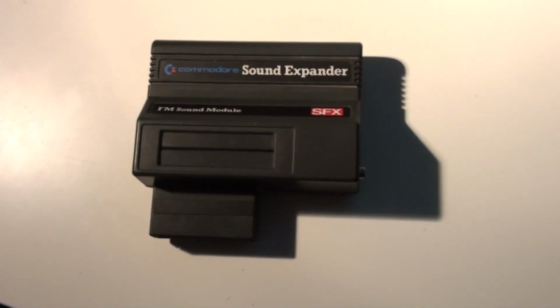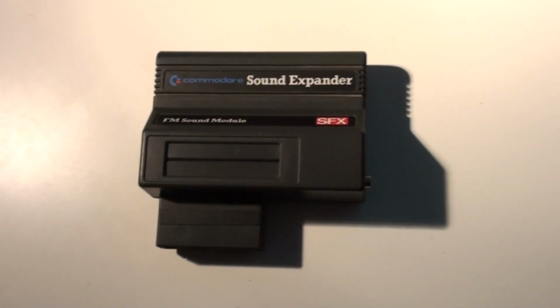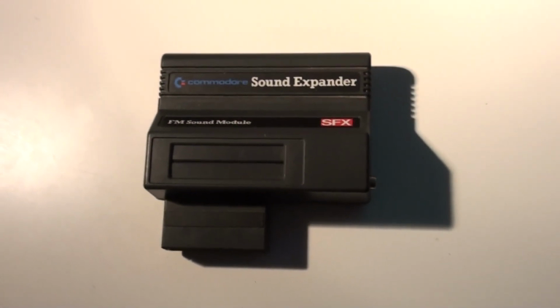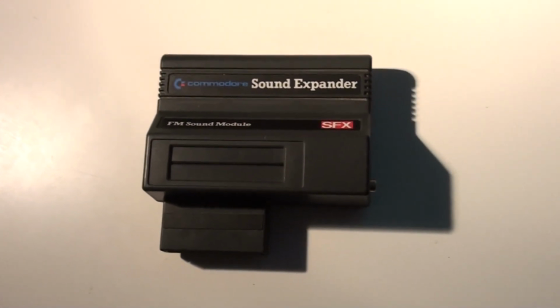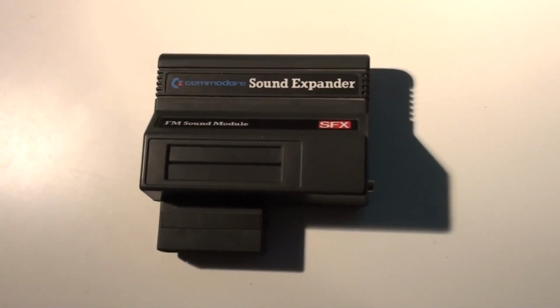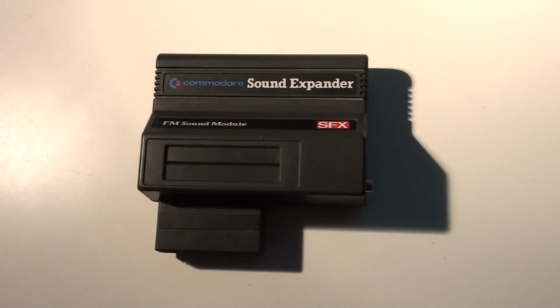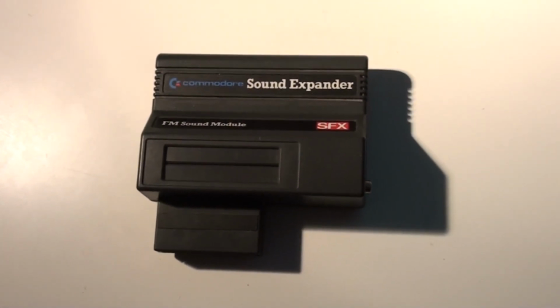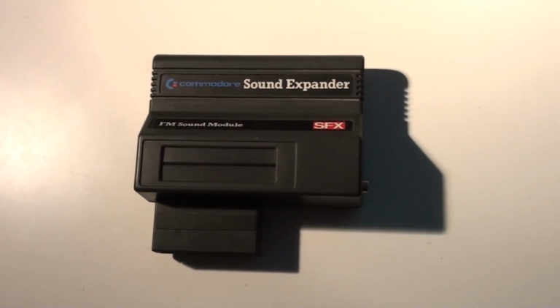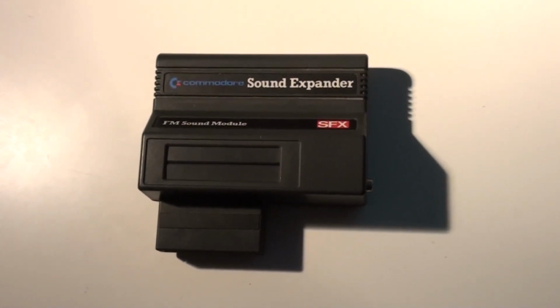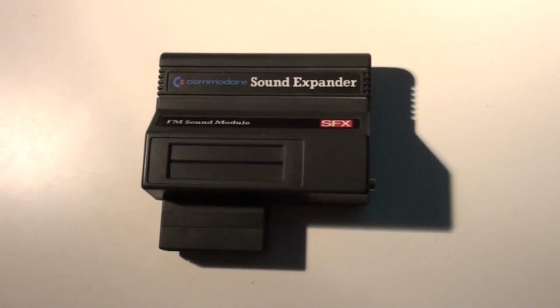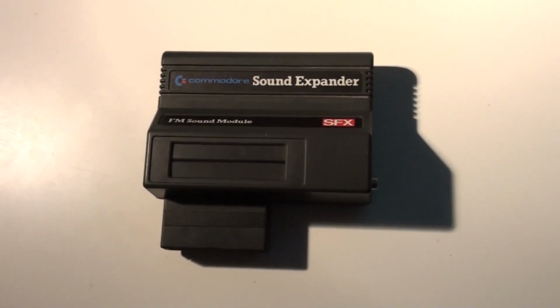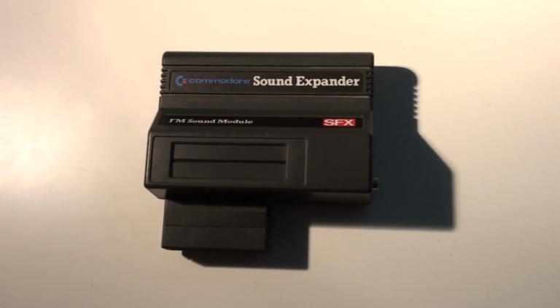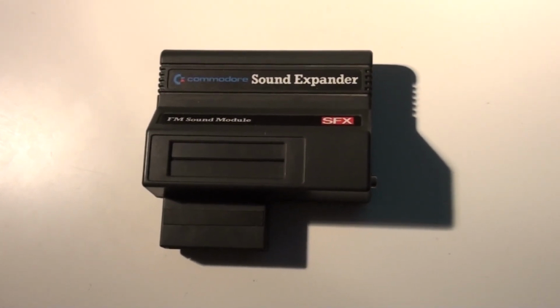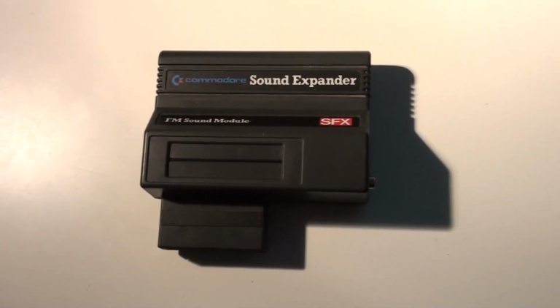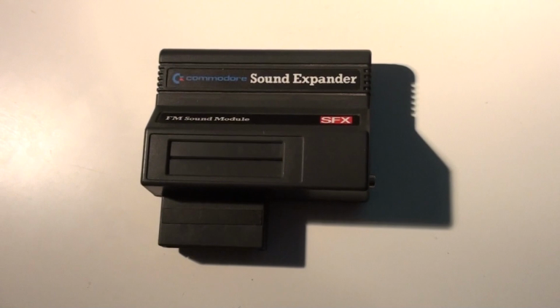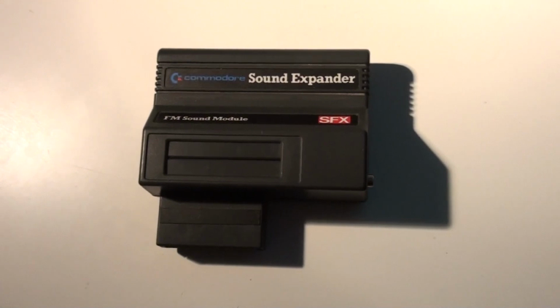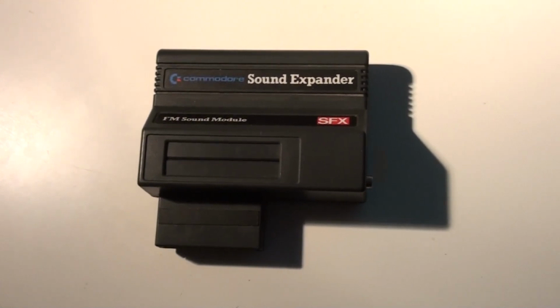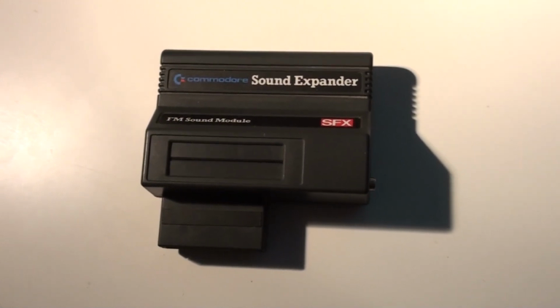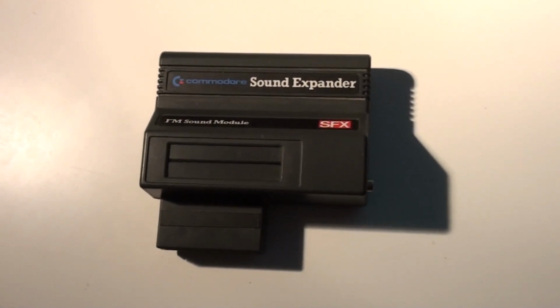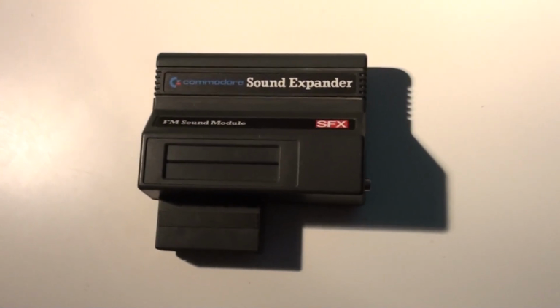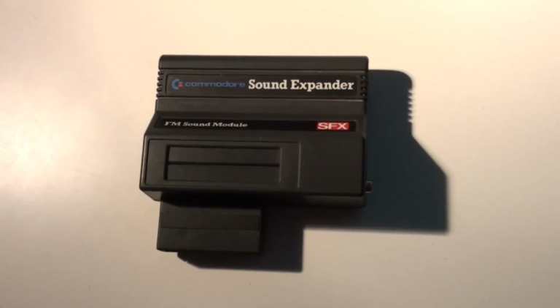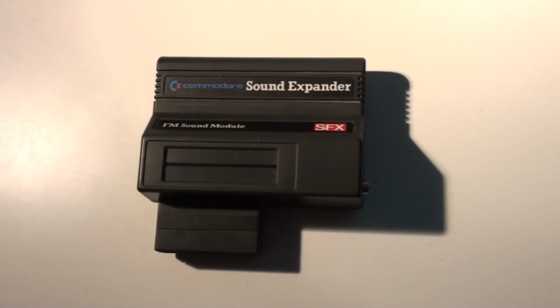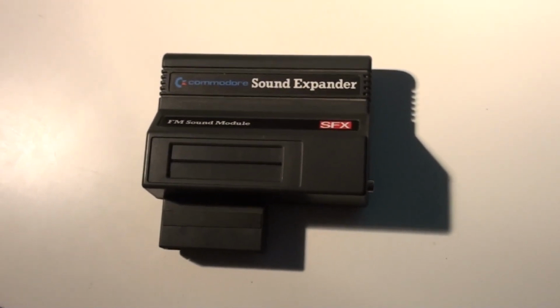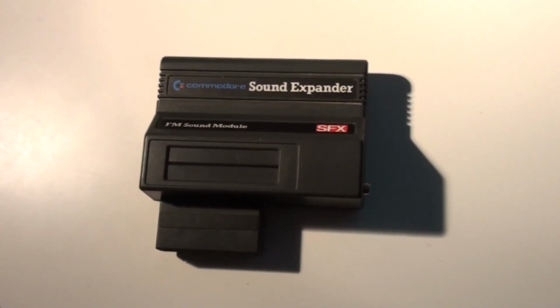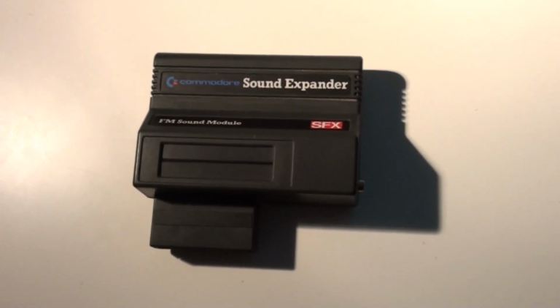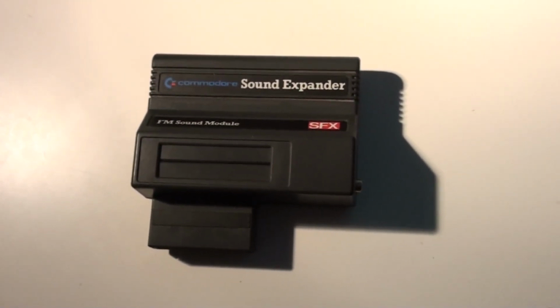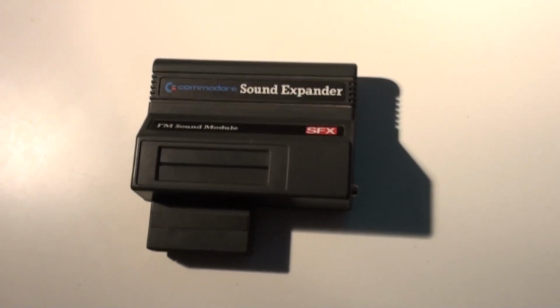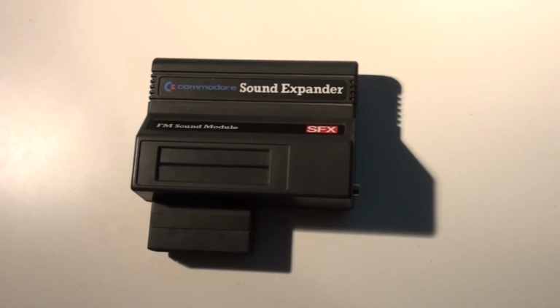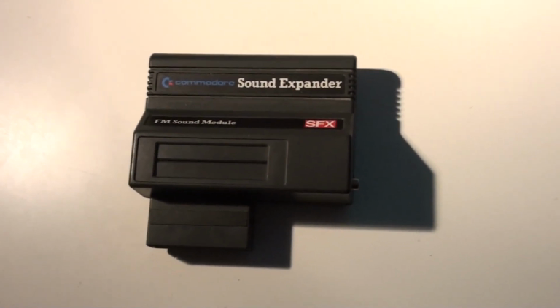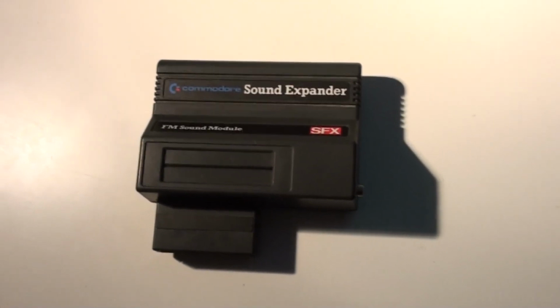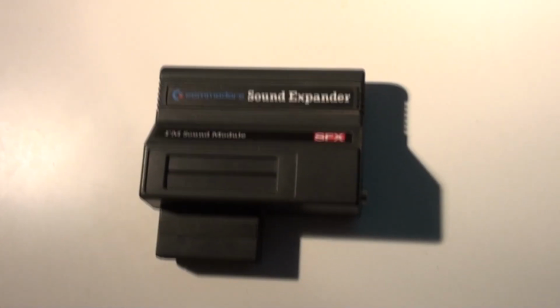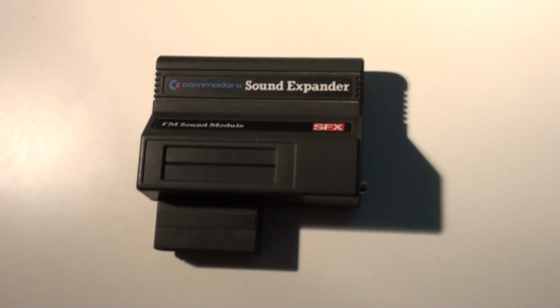Hello everyone, this is Mr. Mouse and today I will be taking a look at the SoundExpander. The SoundExpander you say — yes, I want to compare it with the FM Jam.